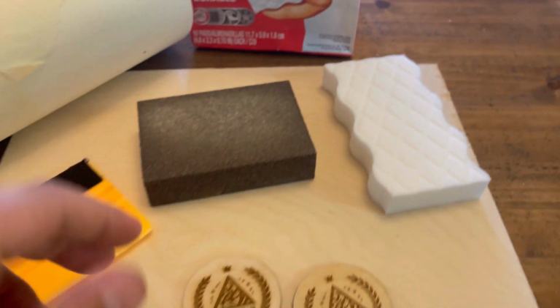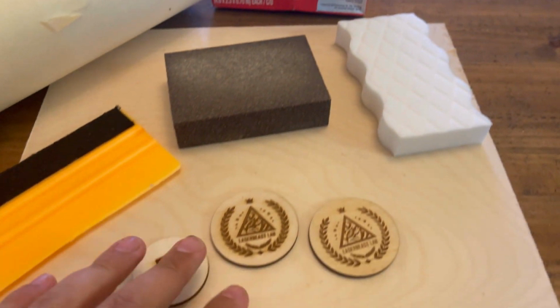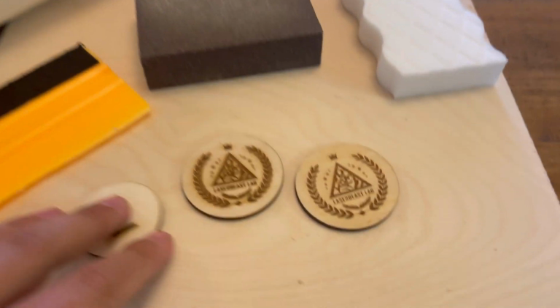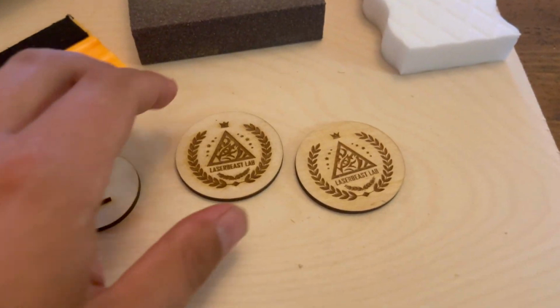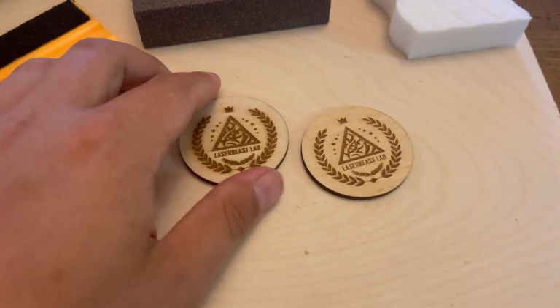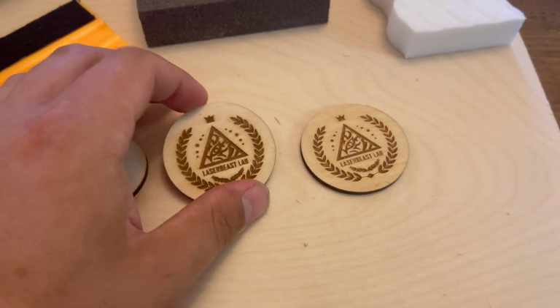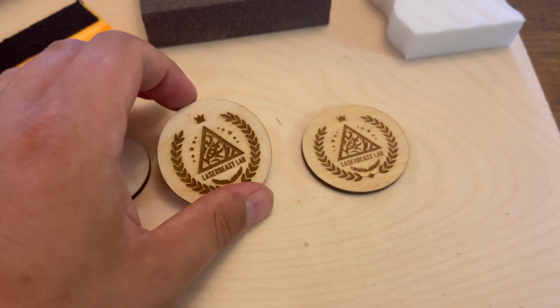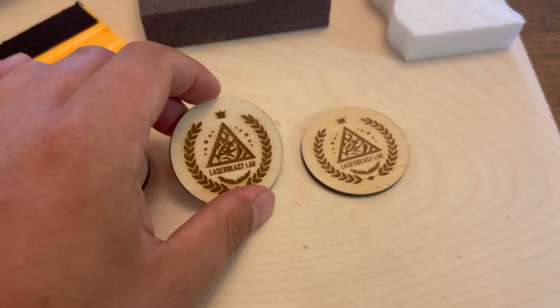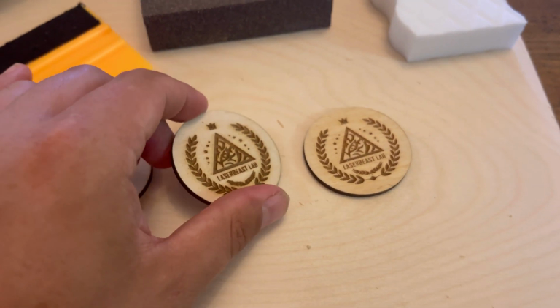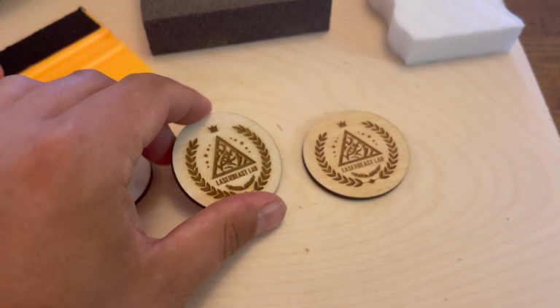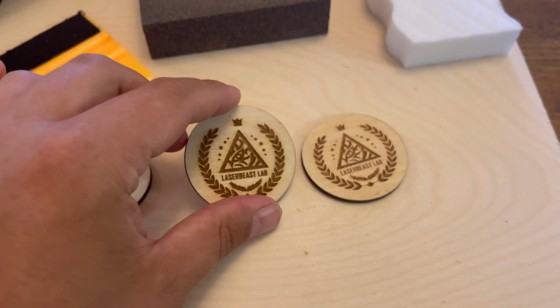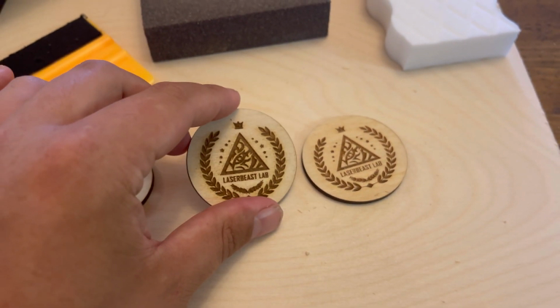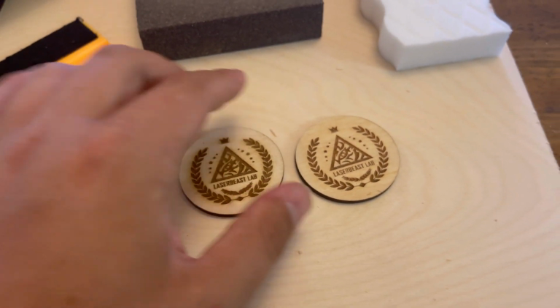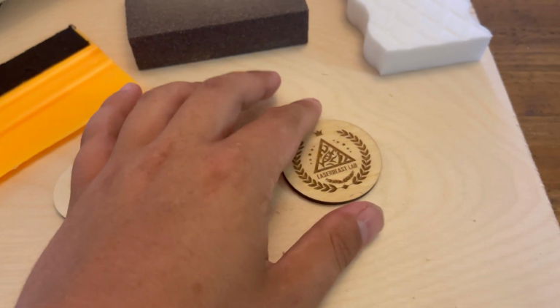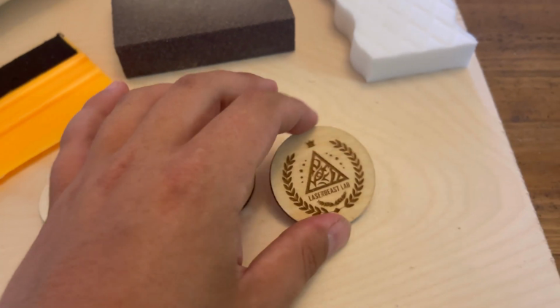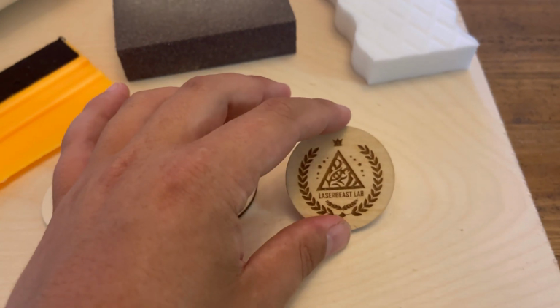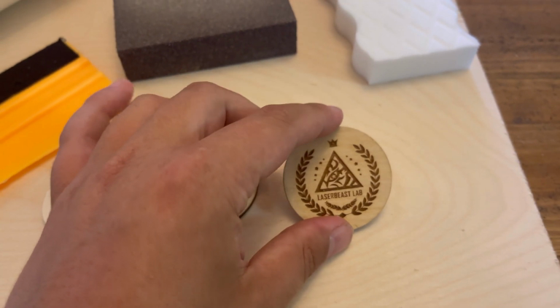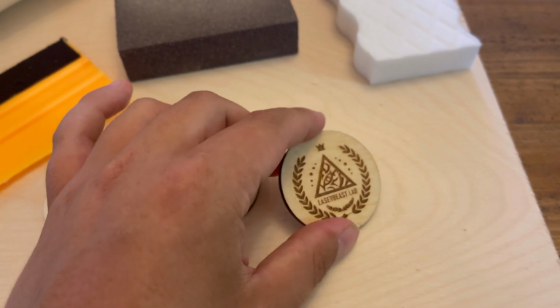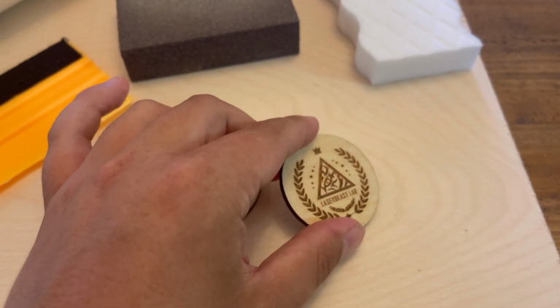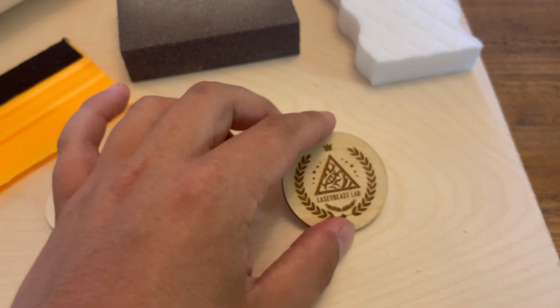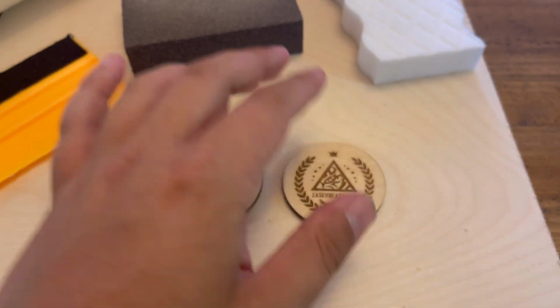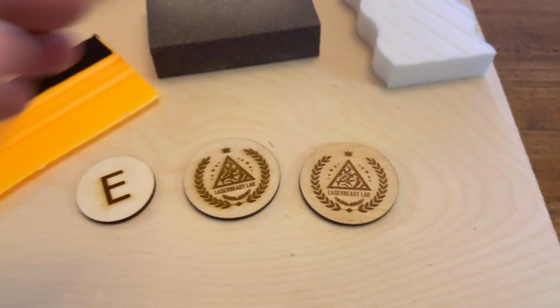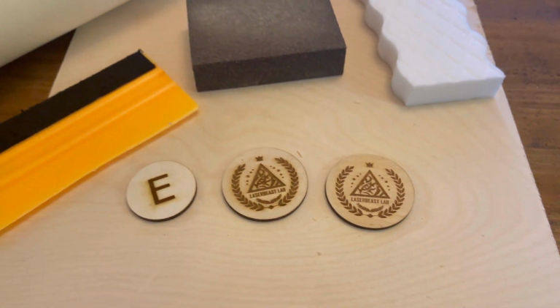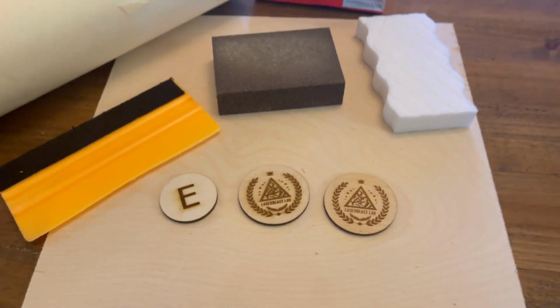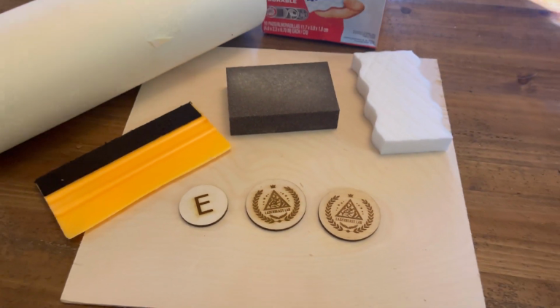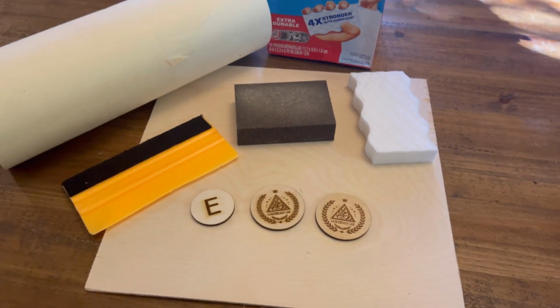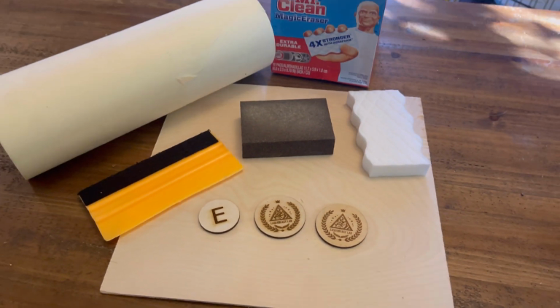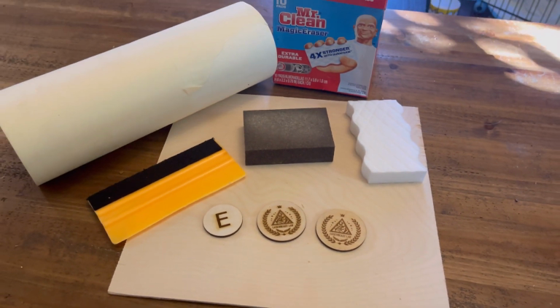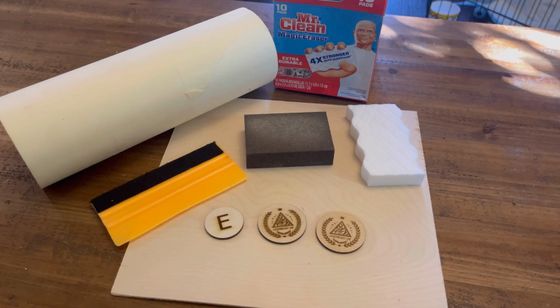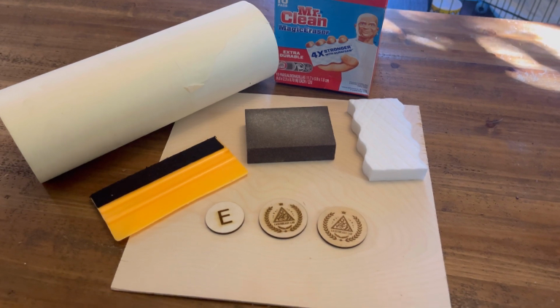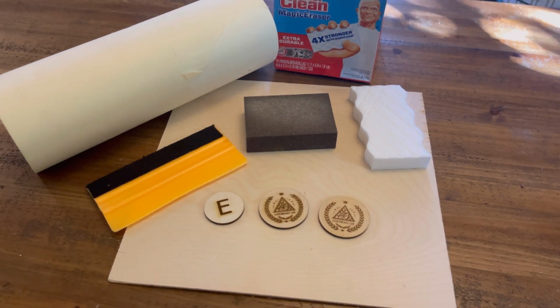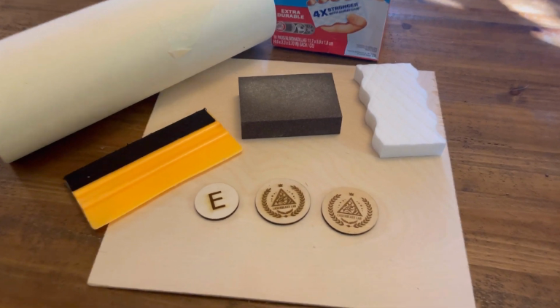You'll see here's kind of a before — before I cleaned it — and this is an after, and there's a huge difference in quality and how they look. So let's go ahead and jump right in.